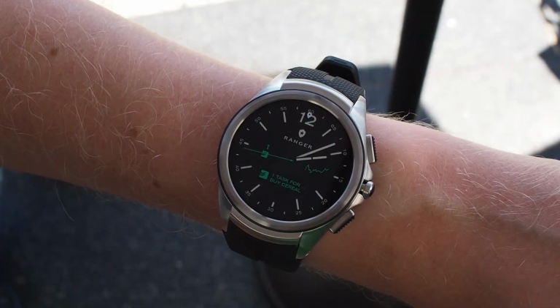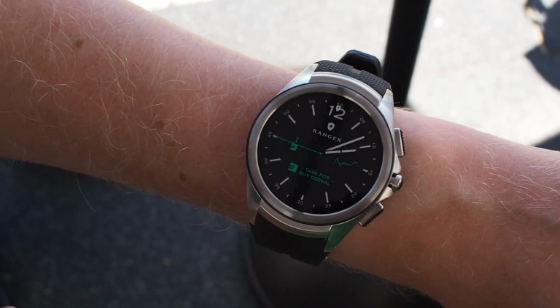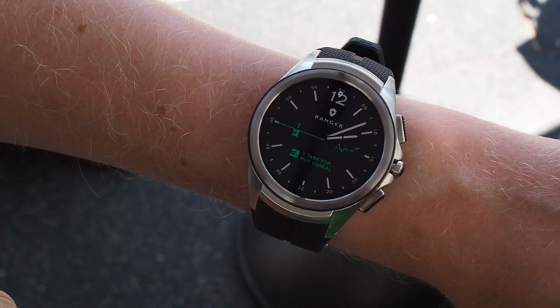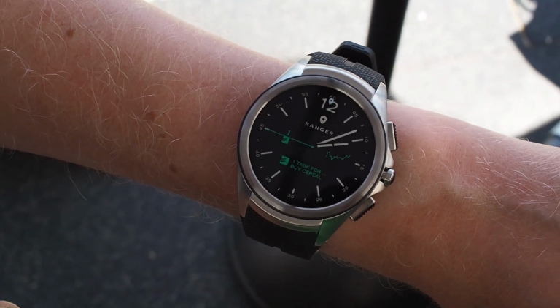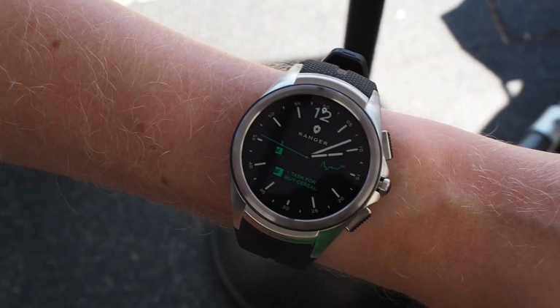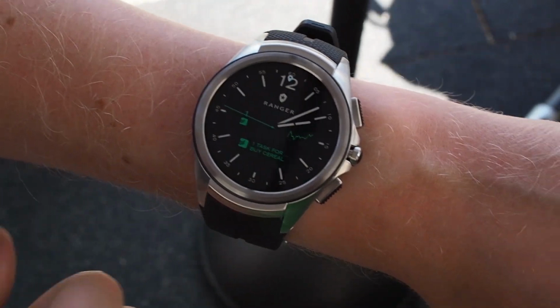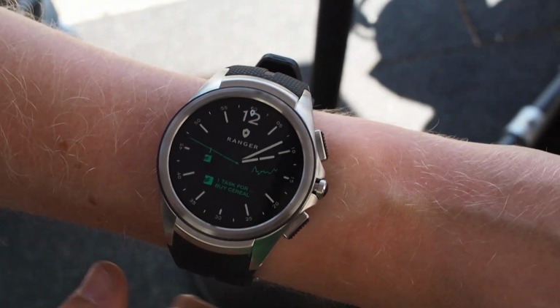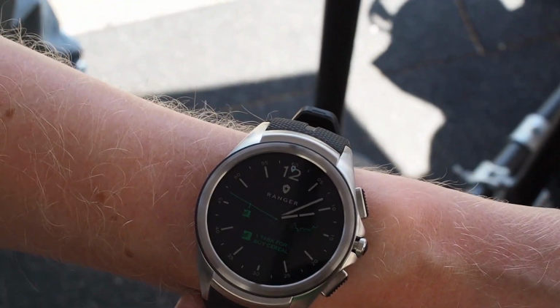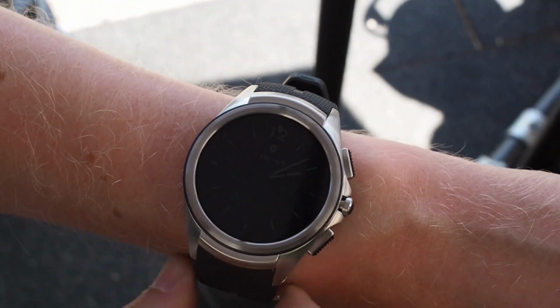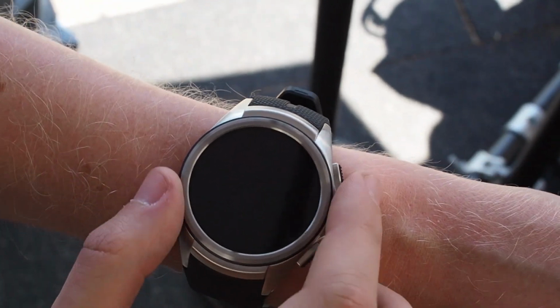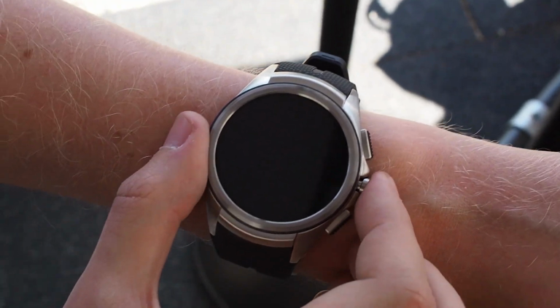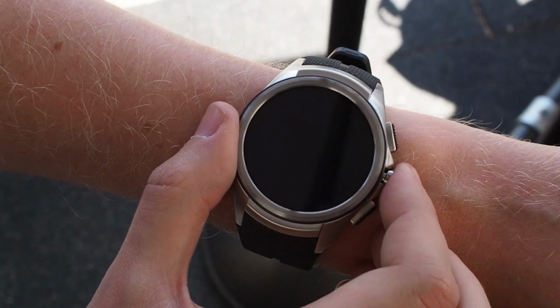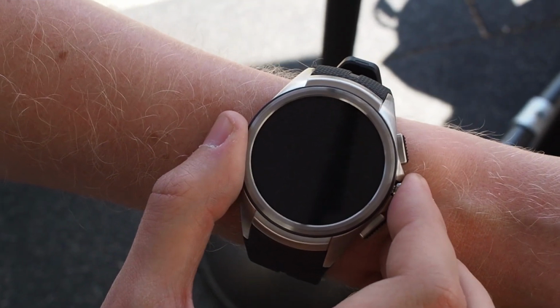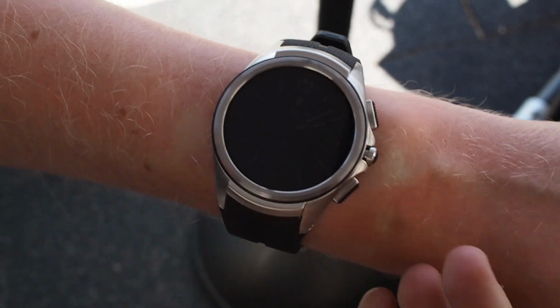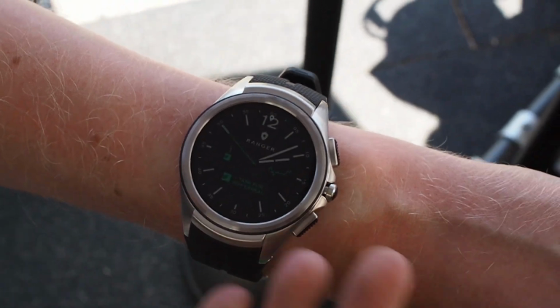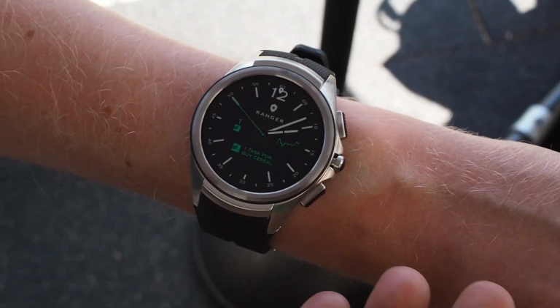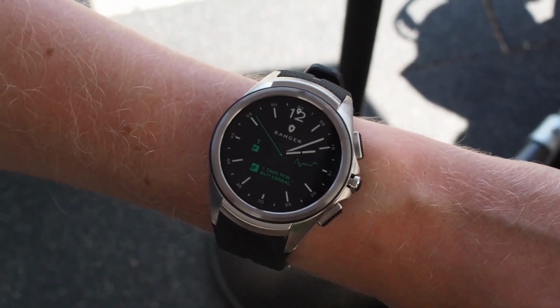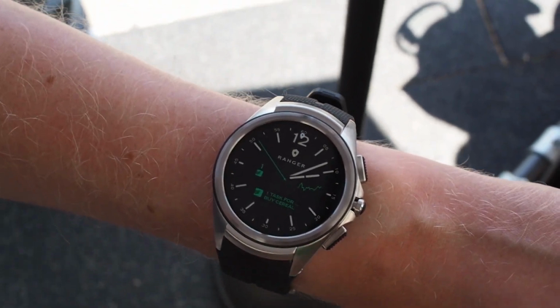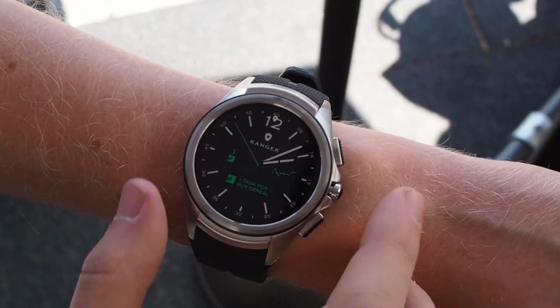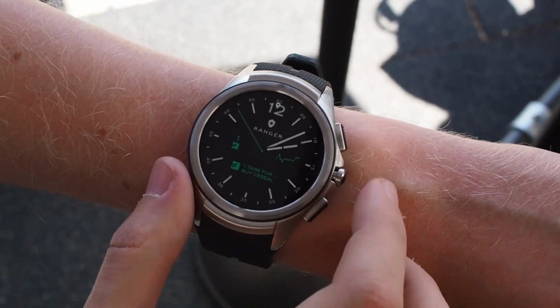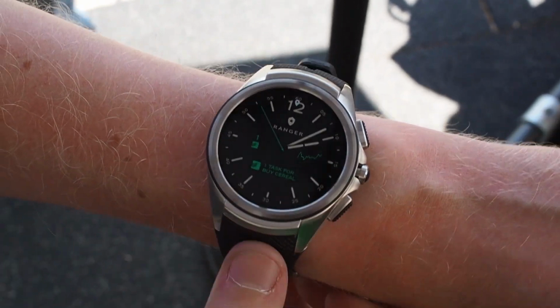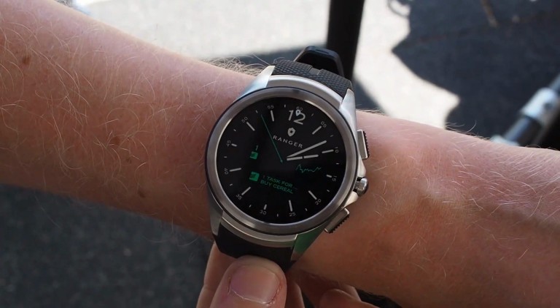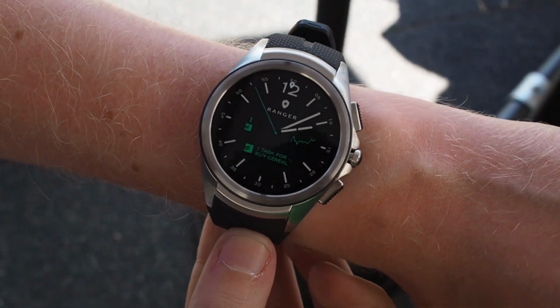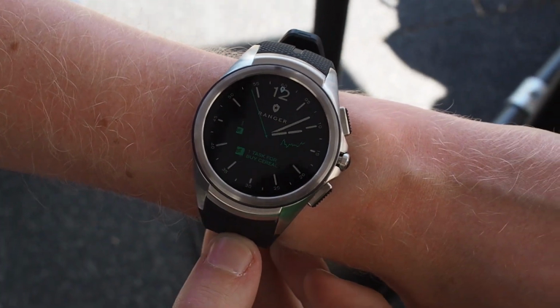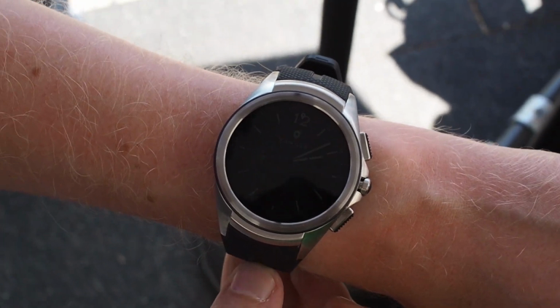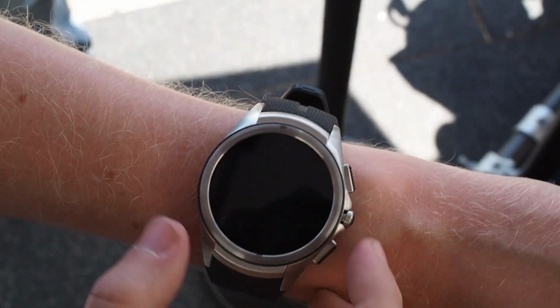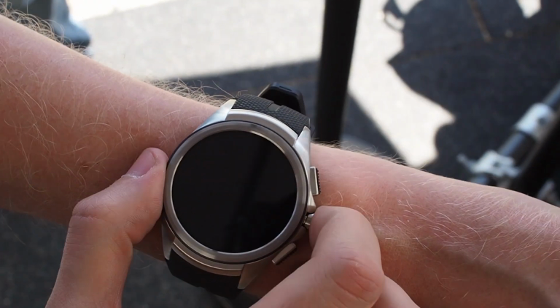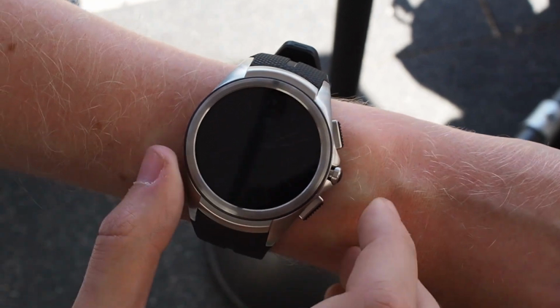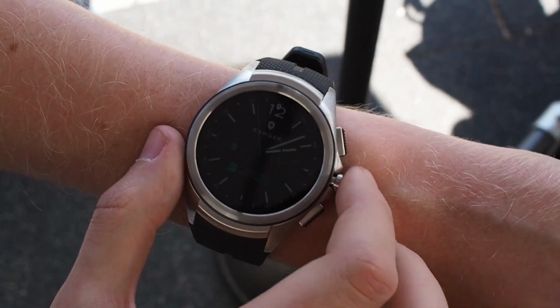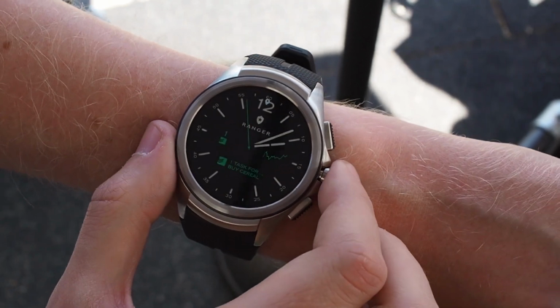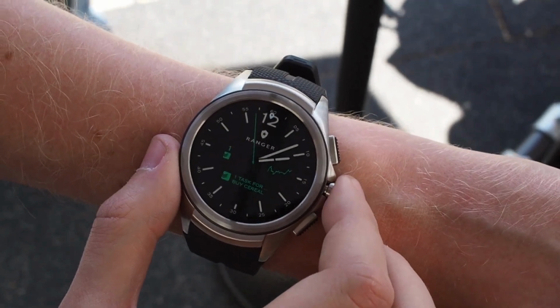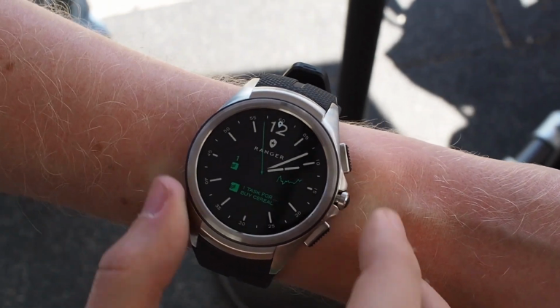Hey, it's Ajax from Android Central. We're here at Google I/O 2016 taking a look at Android Wear 2.0. This is the first major revision of Android Wear that we're seeing here today and demoing it on the LG Watch Urbane LTE 2nd Edition.